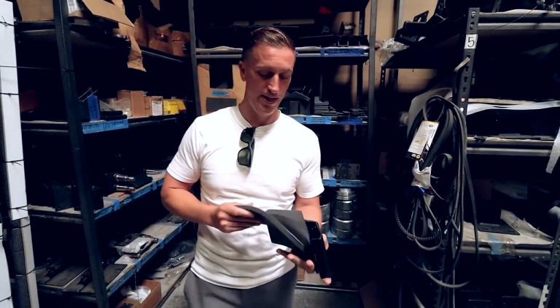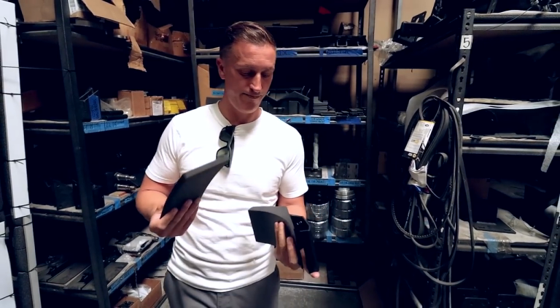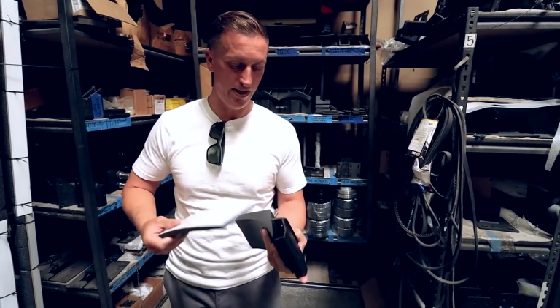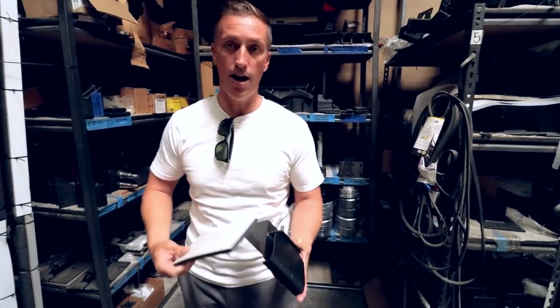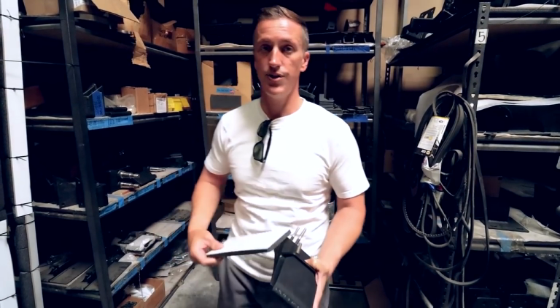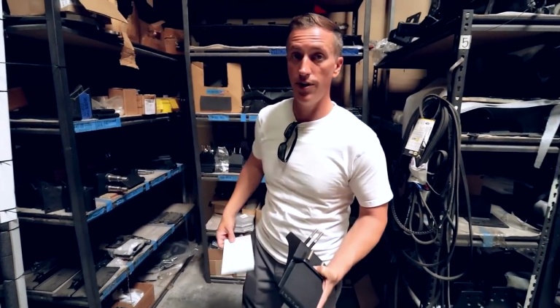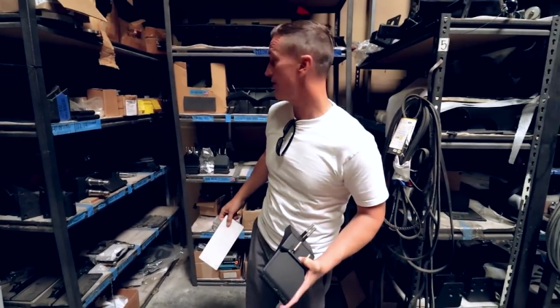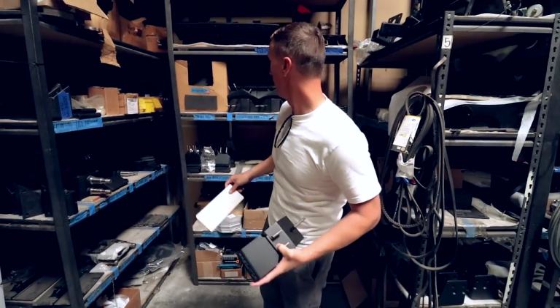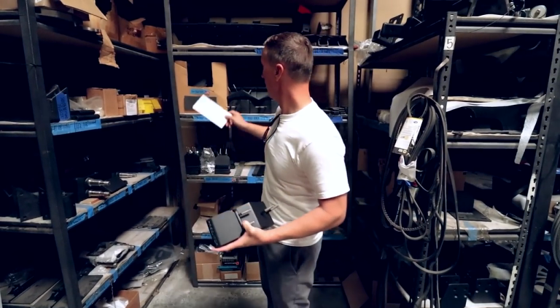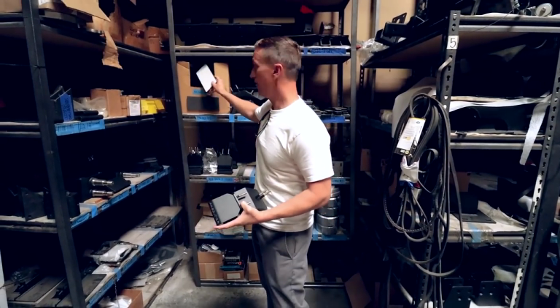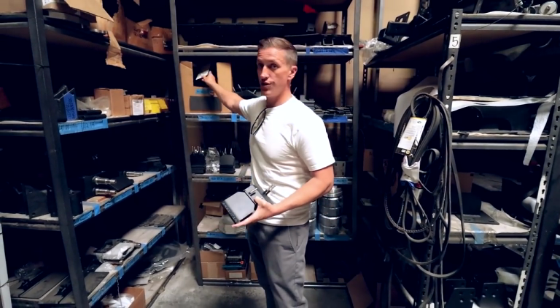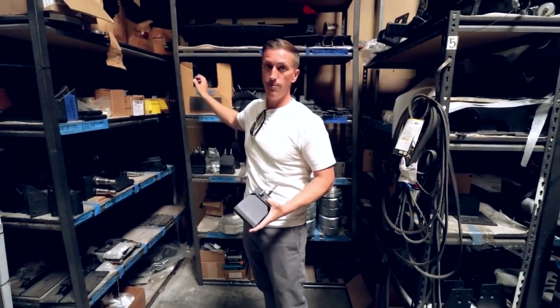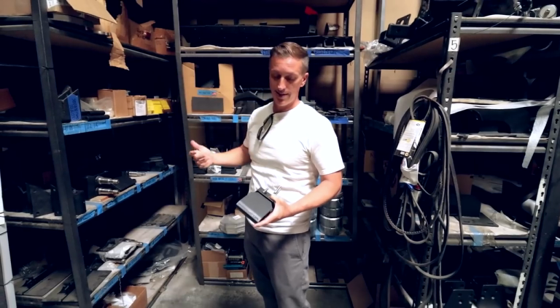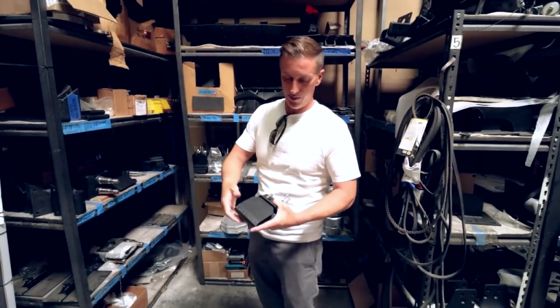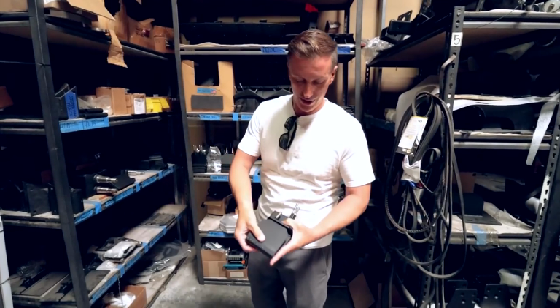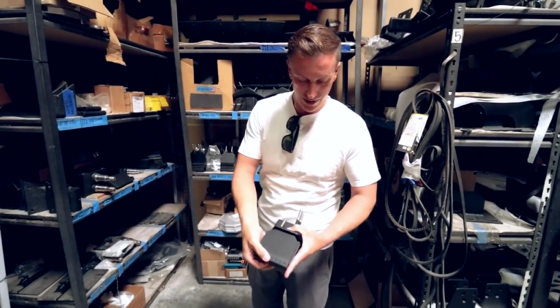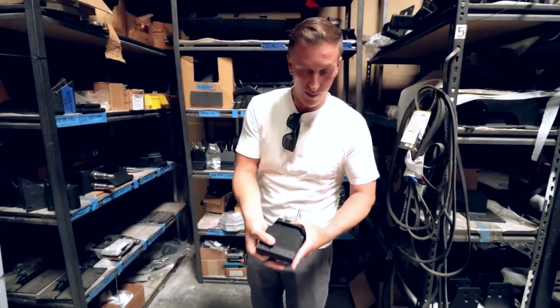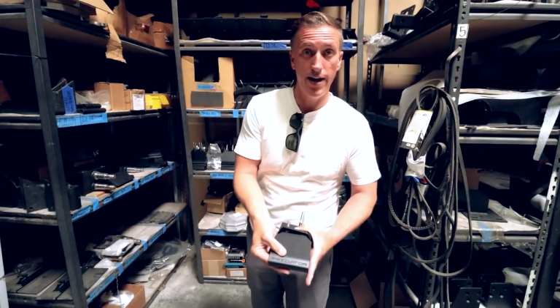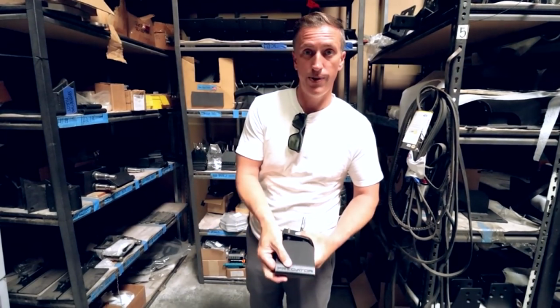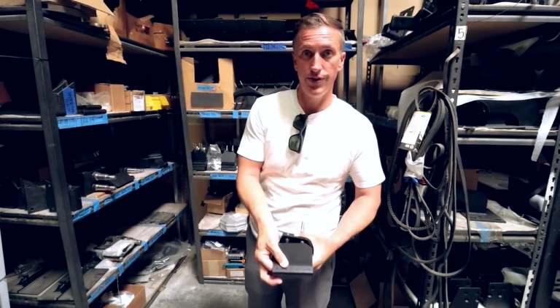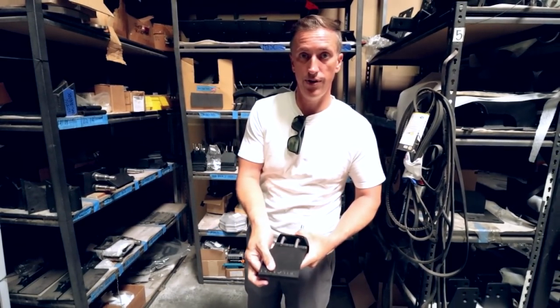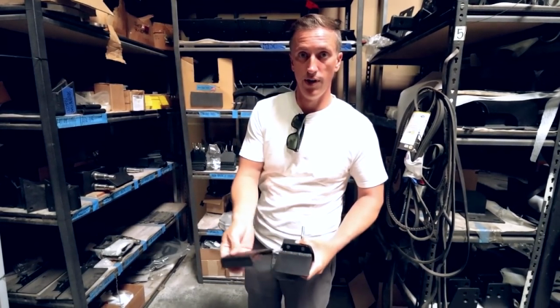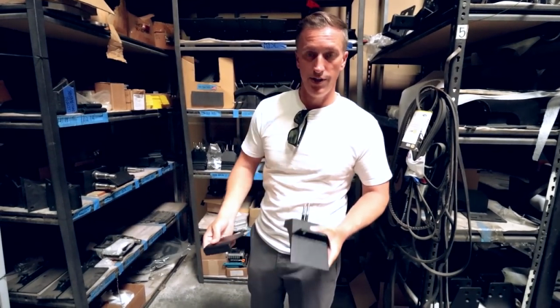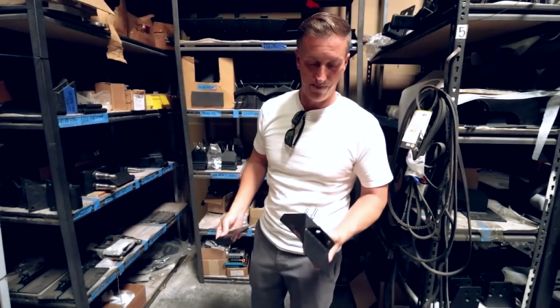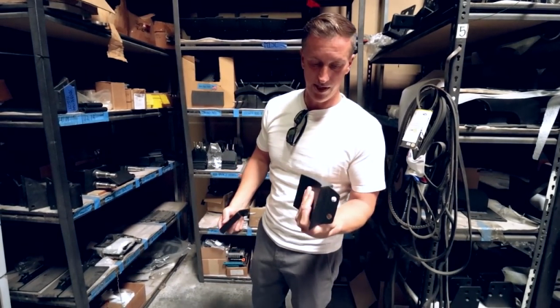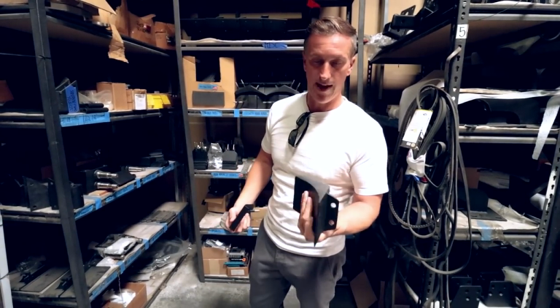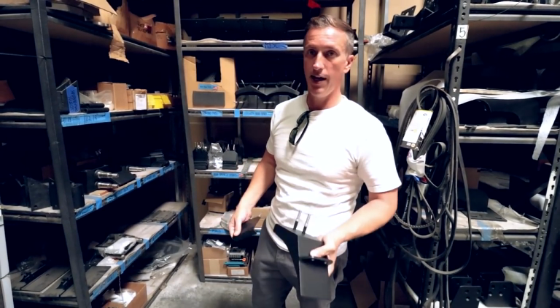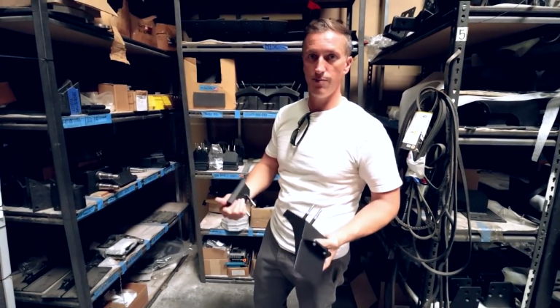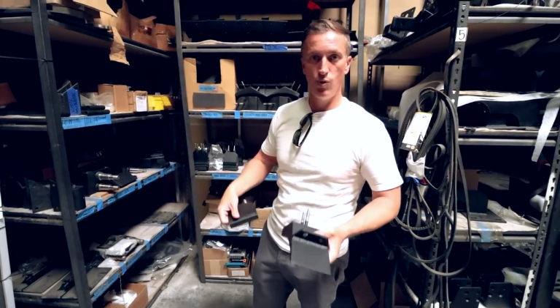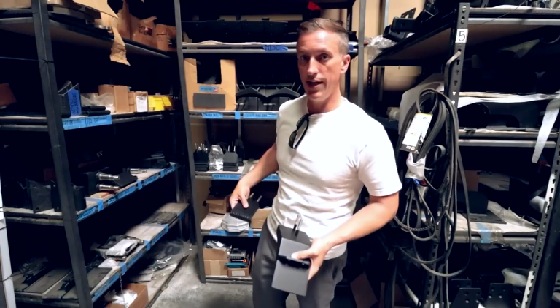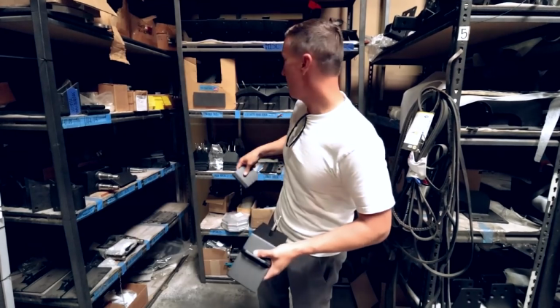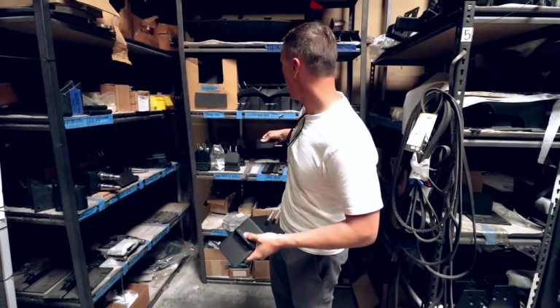It's a nice little mount — a ton of hours that go into this thing, but we chose to do it right as opposed to just fabbing up some quick, easy mounts.